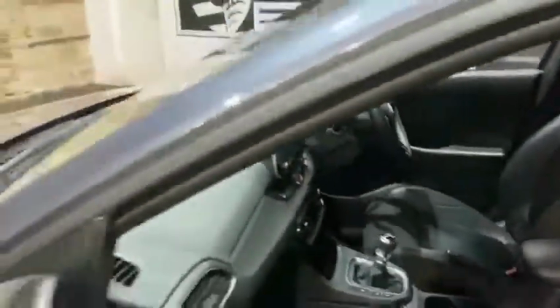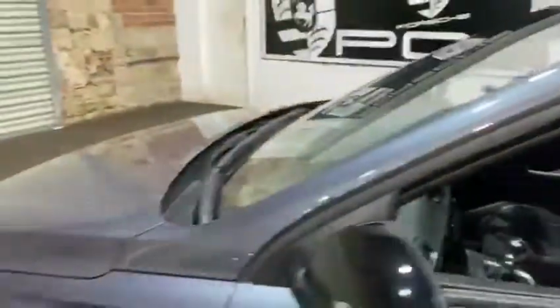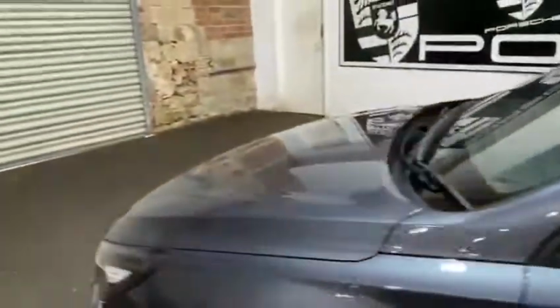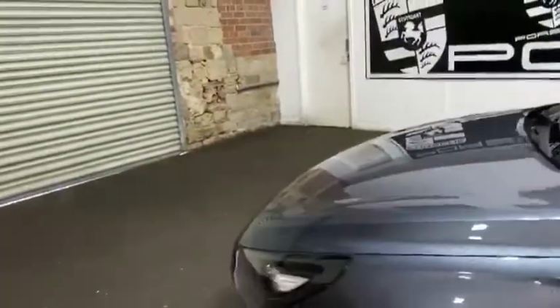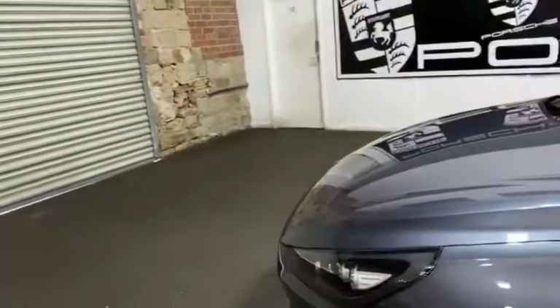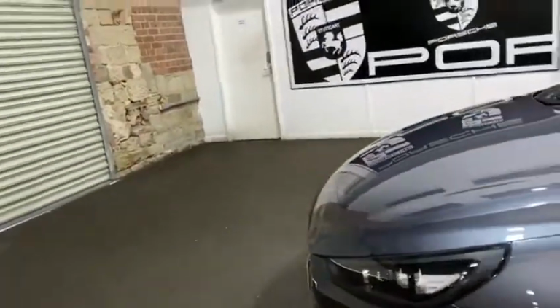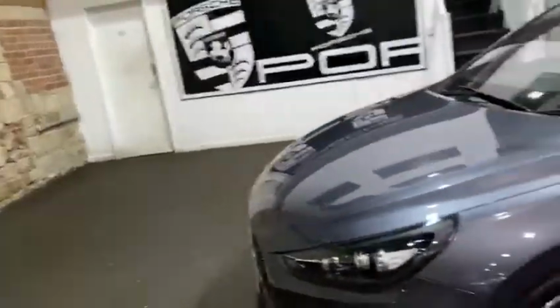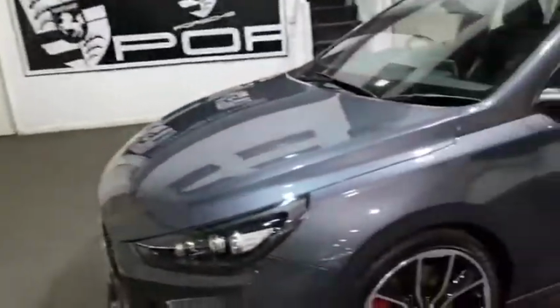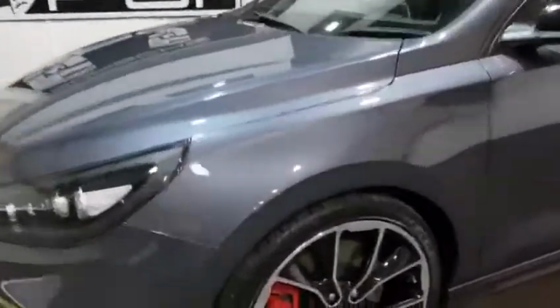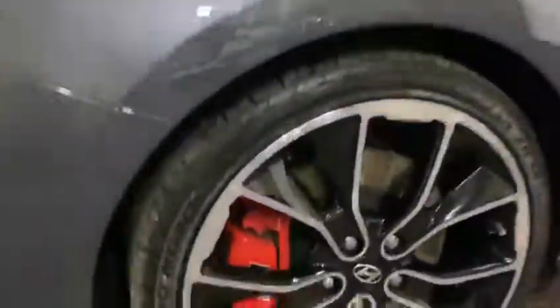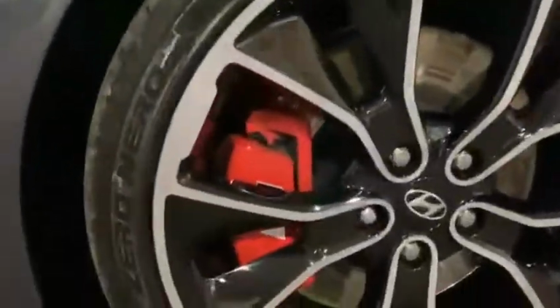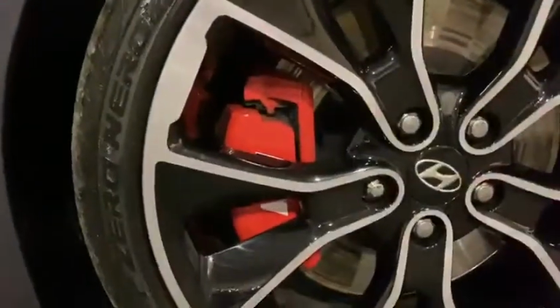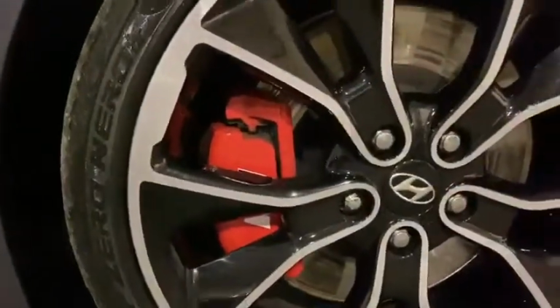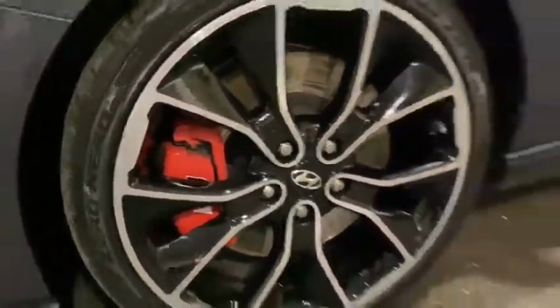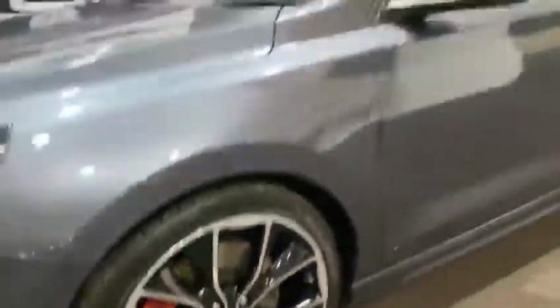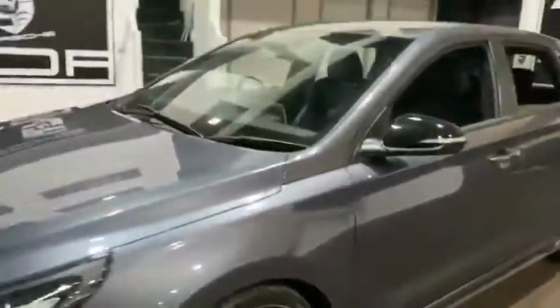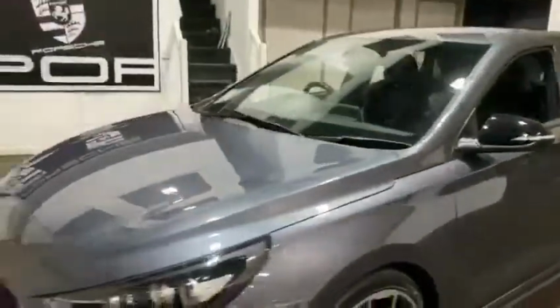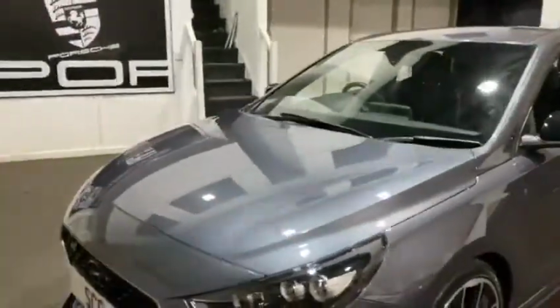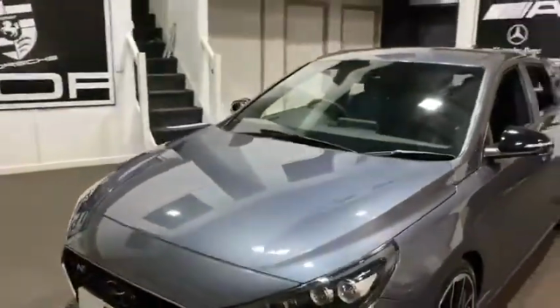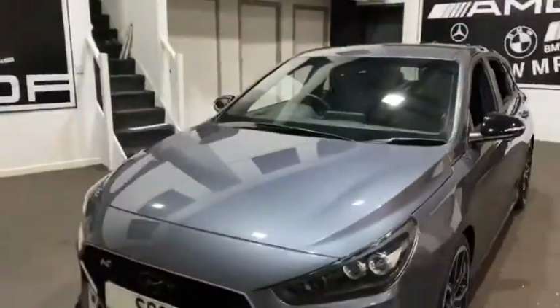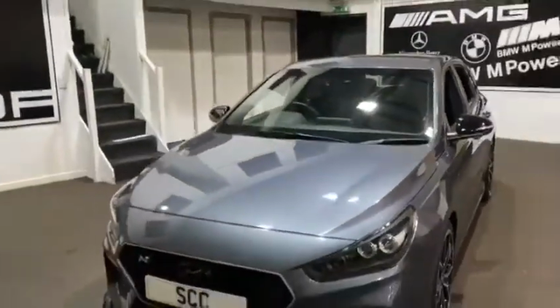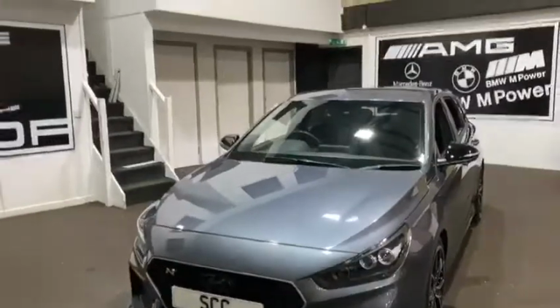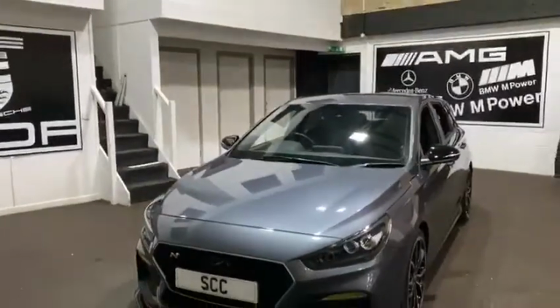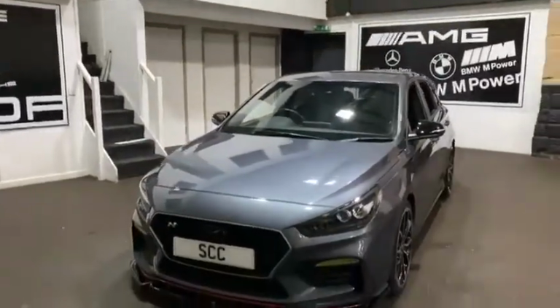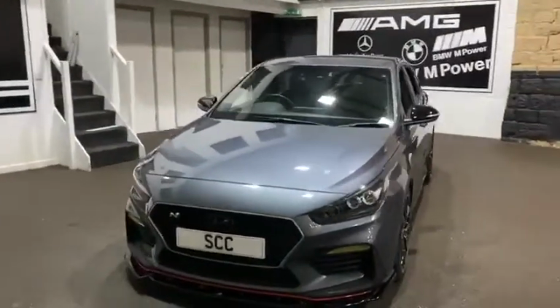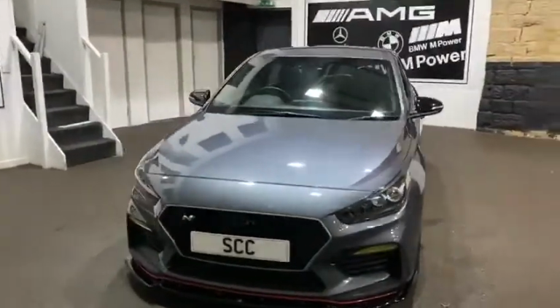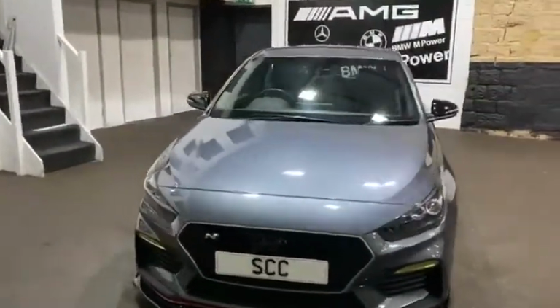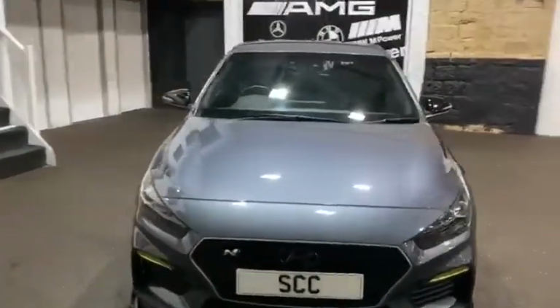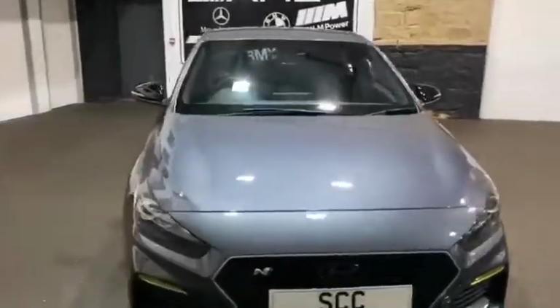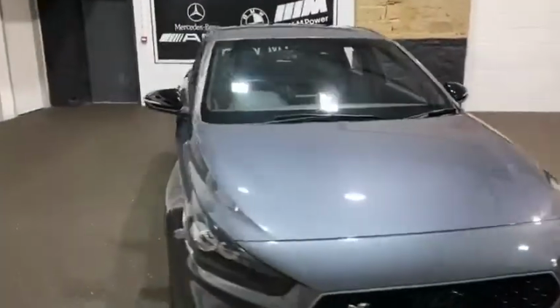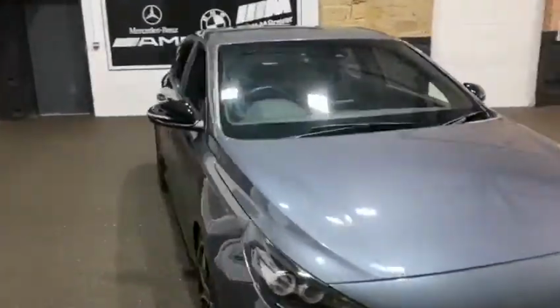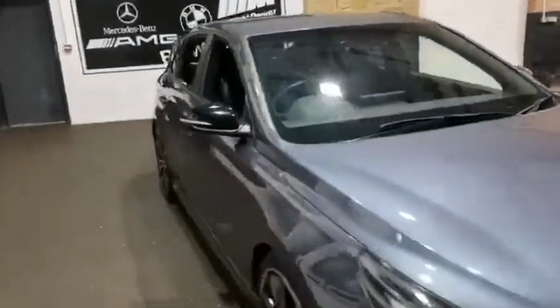A very popular hot hatch — this particular model, as you can see, has got the red N Performance brakes as well. Lovely car, it's got a lovely tone to it as well. I'll just show you the interior.